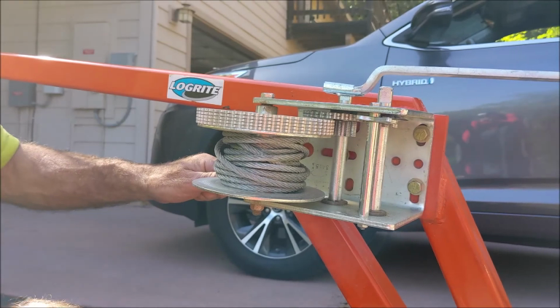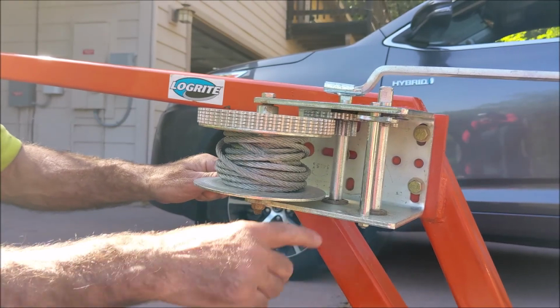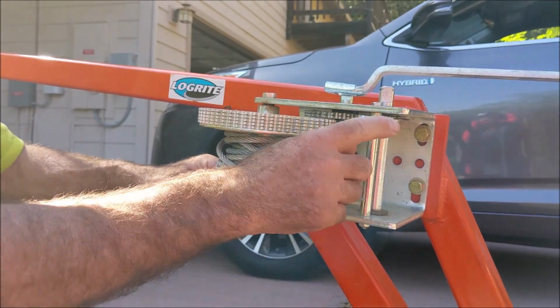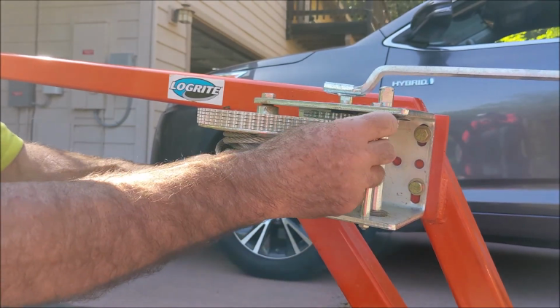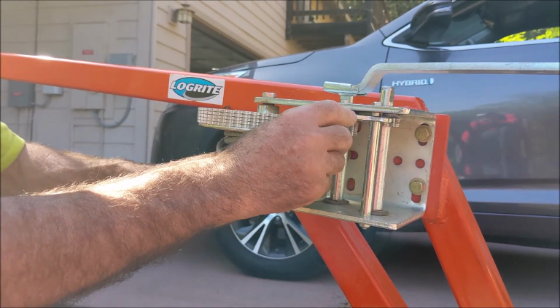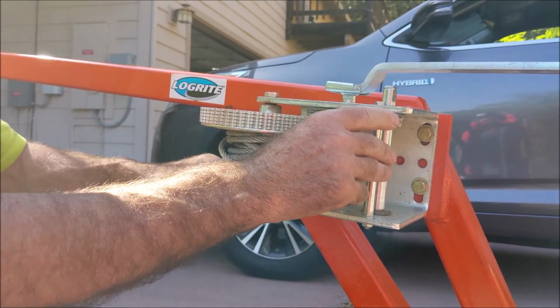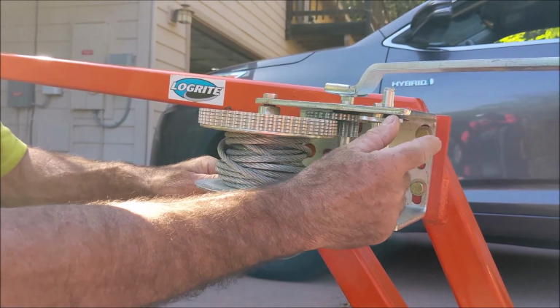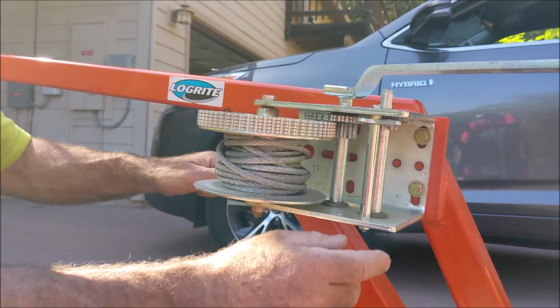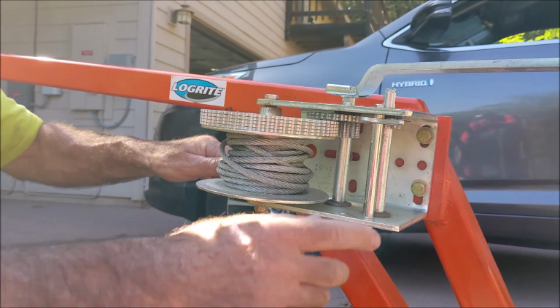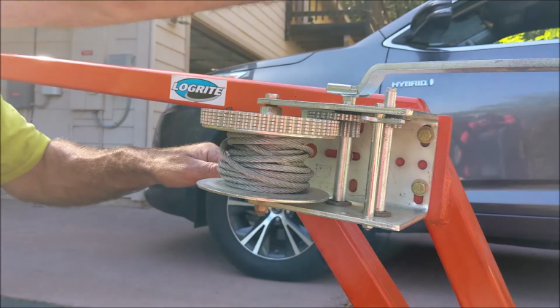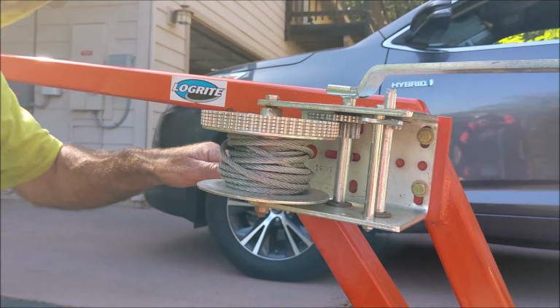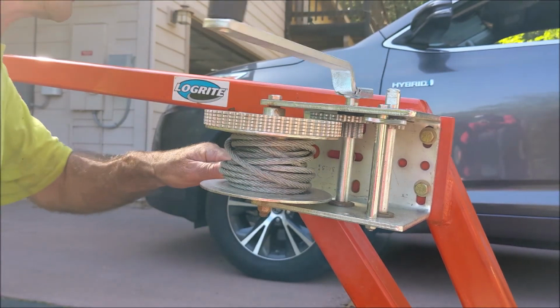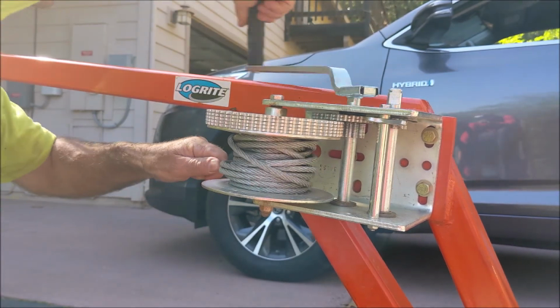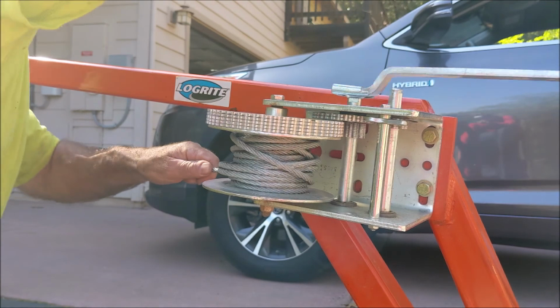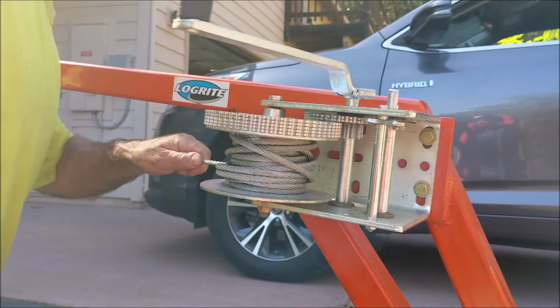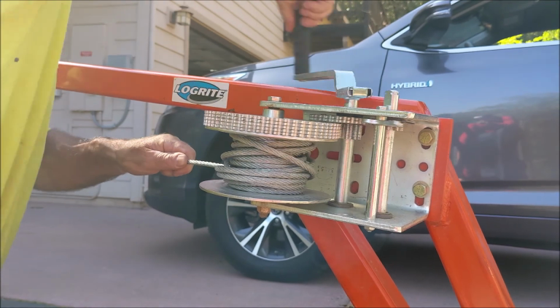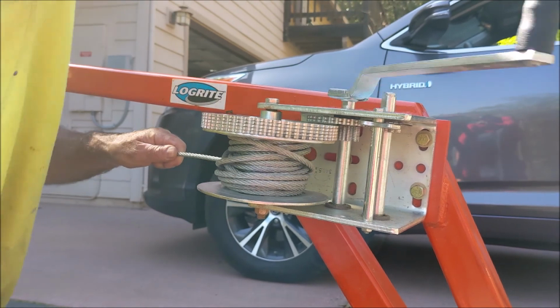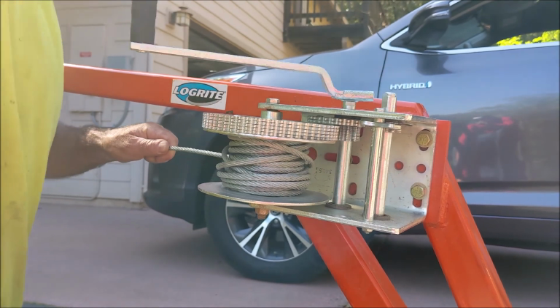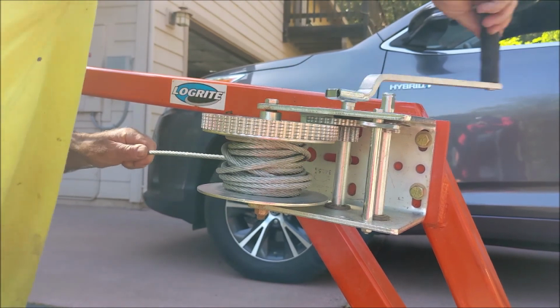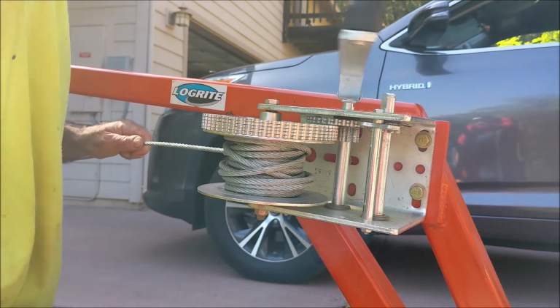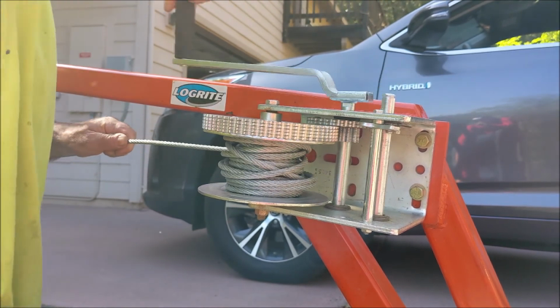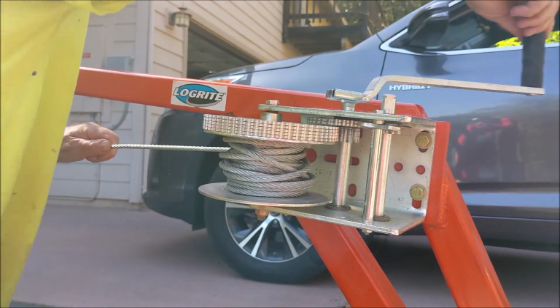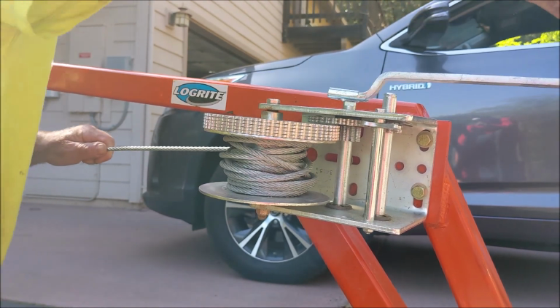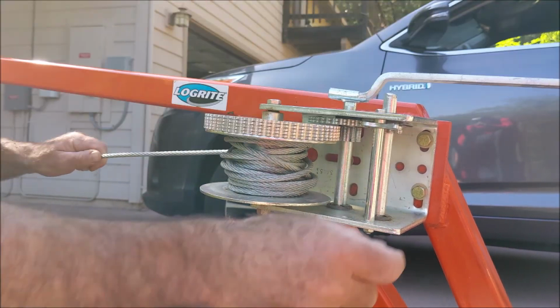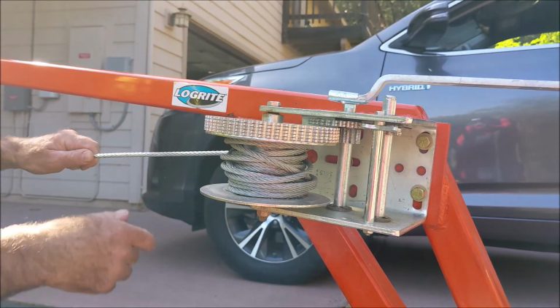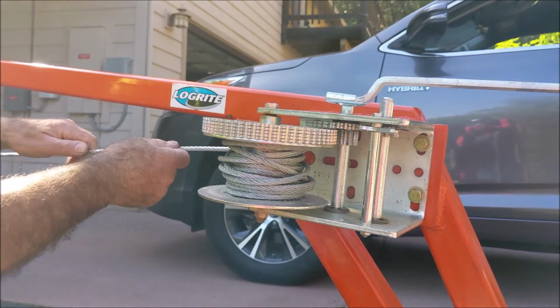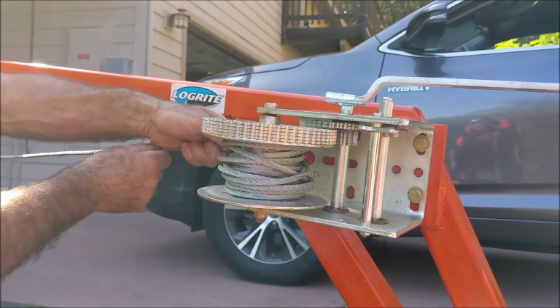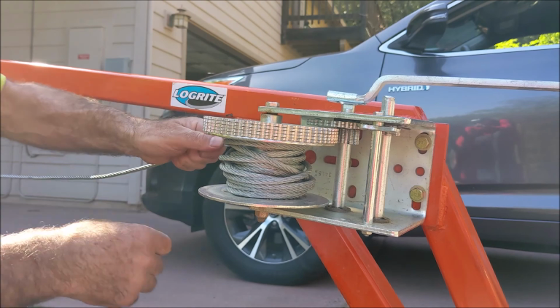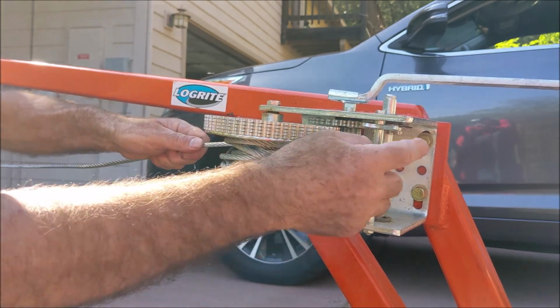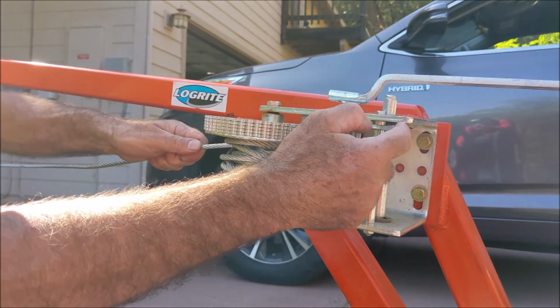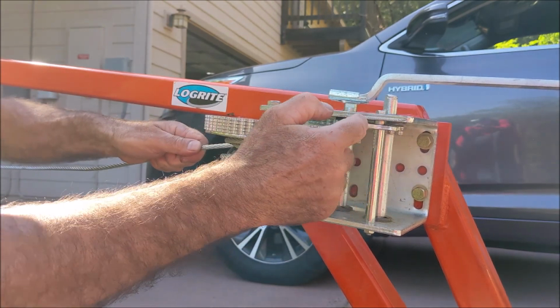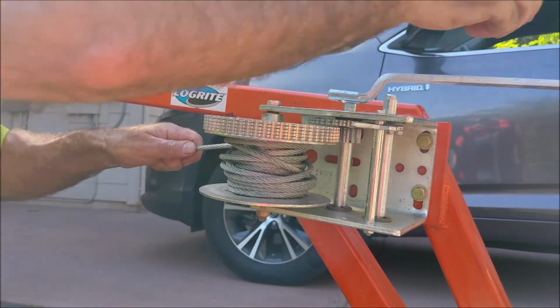This lever goes one direction then the other, so this will feed the cable out. Once it's fed out, click it the other way.